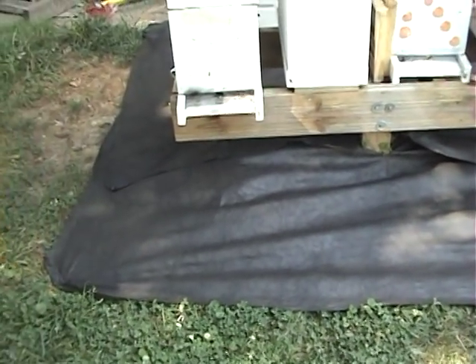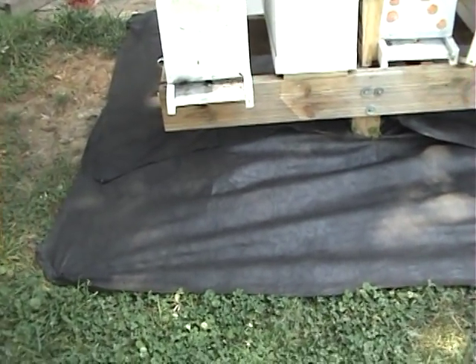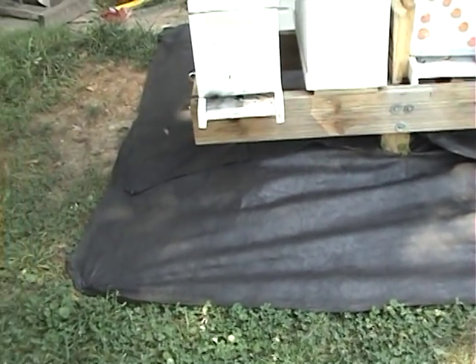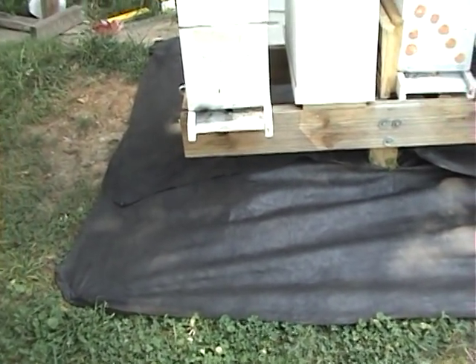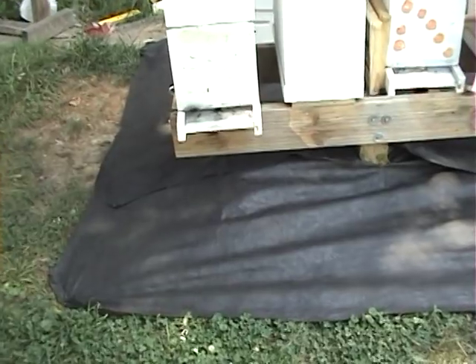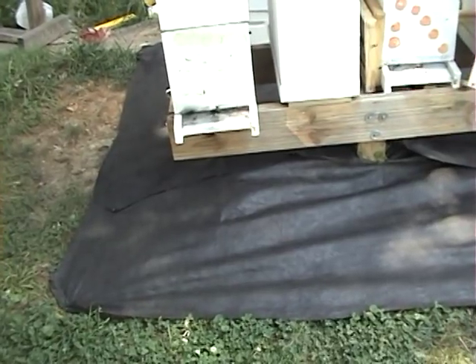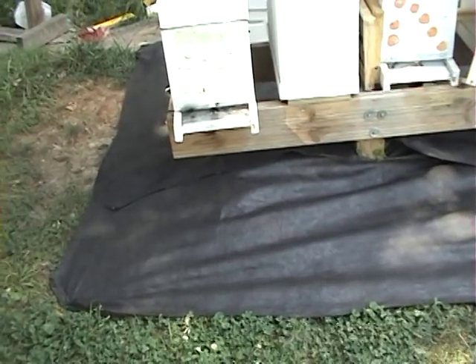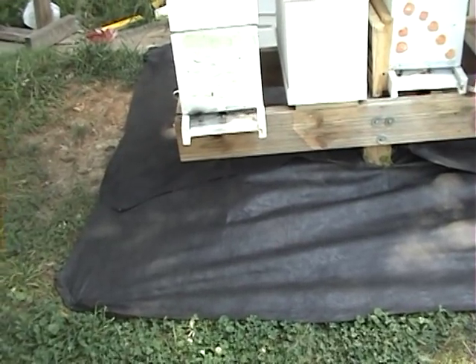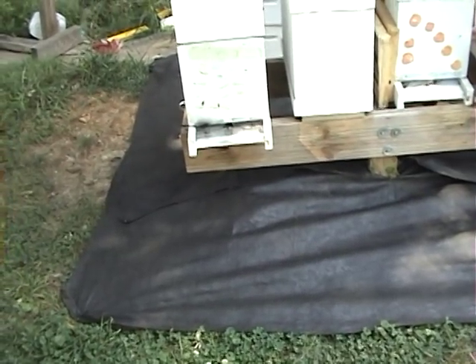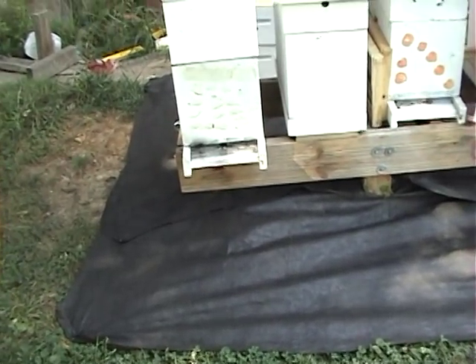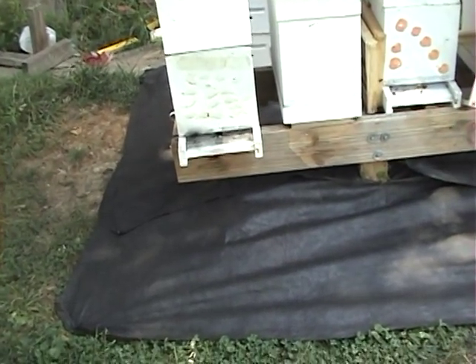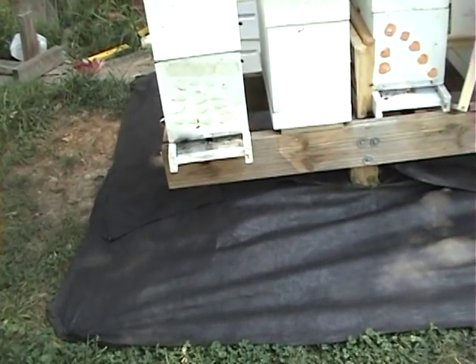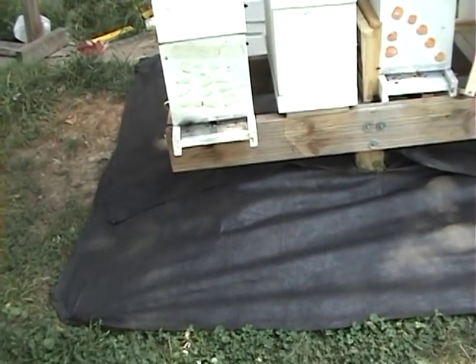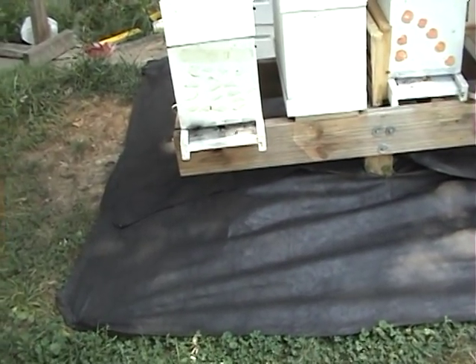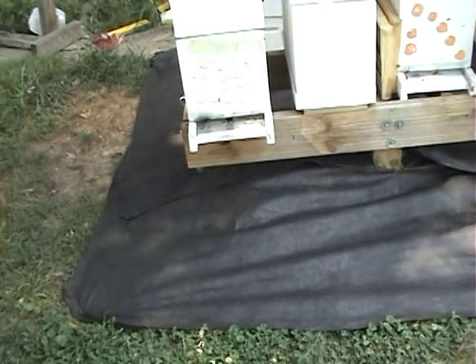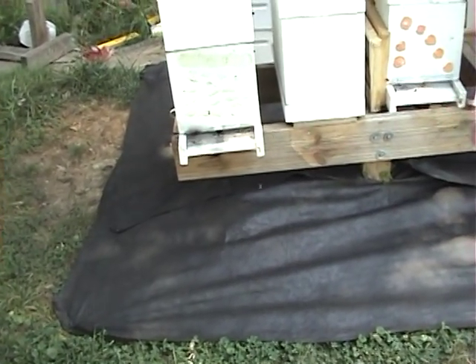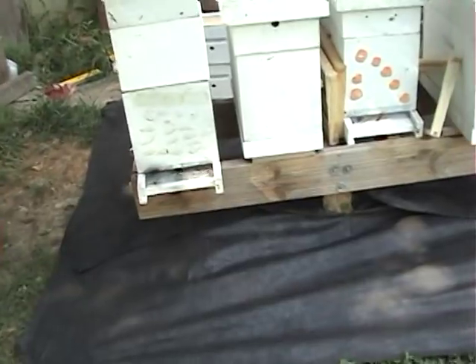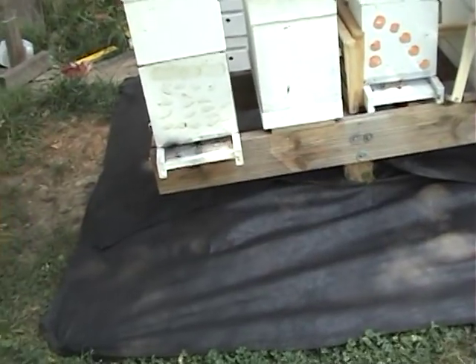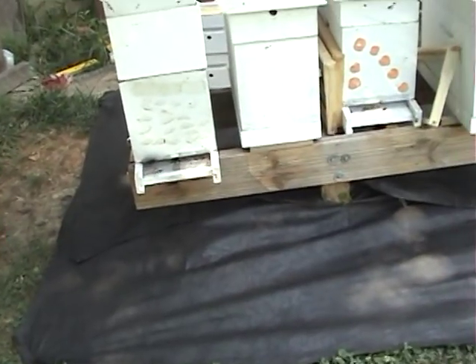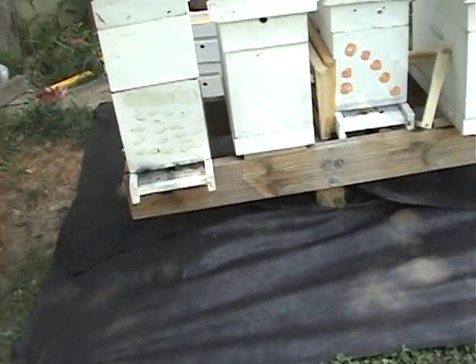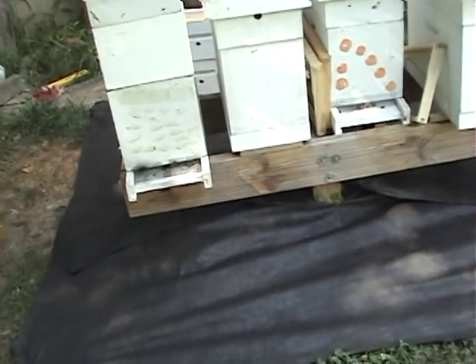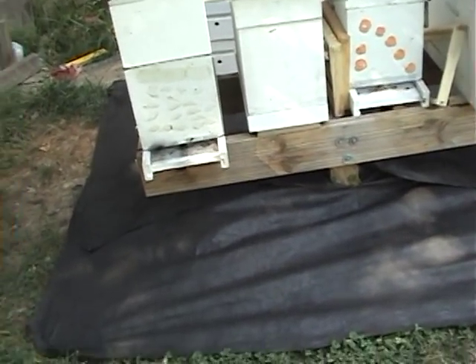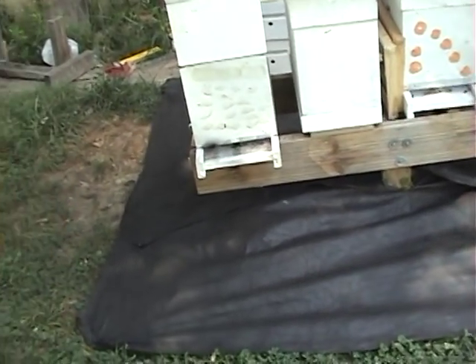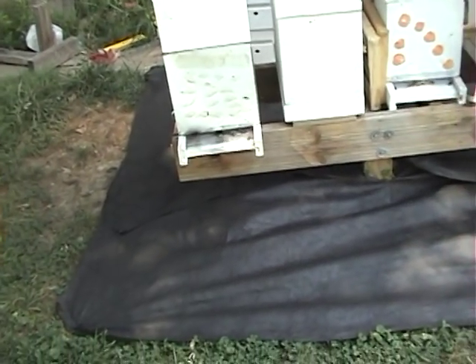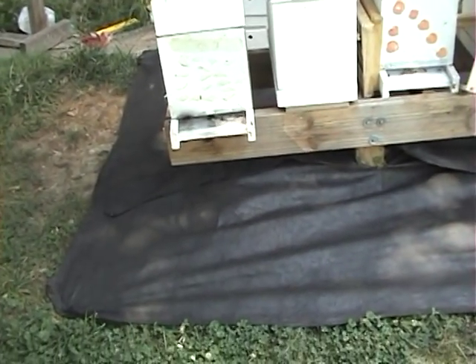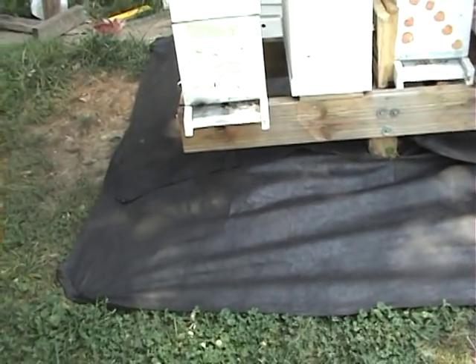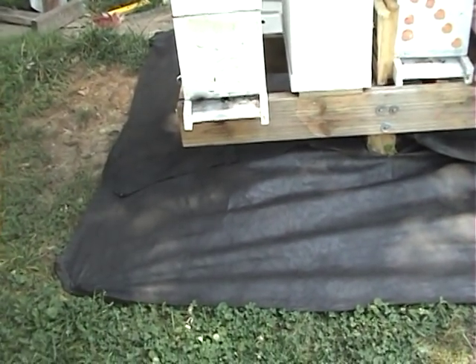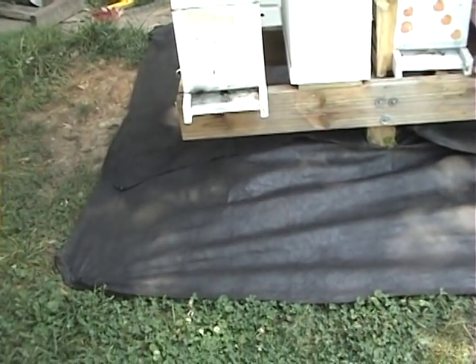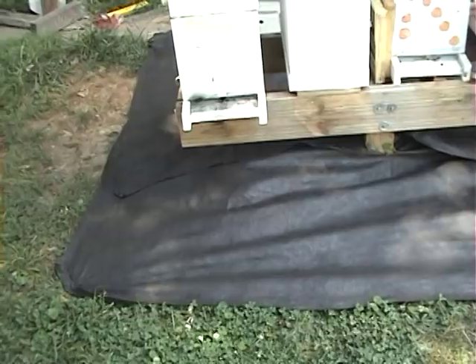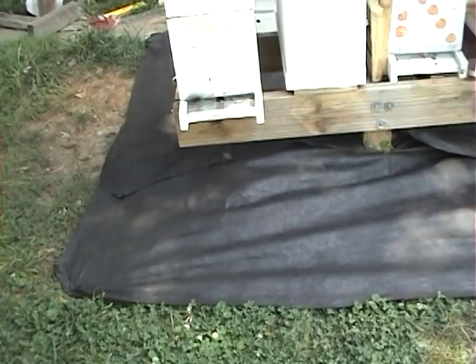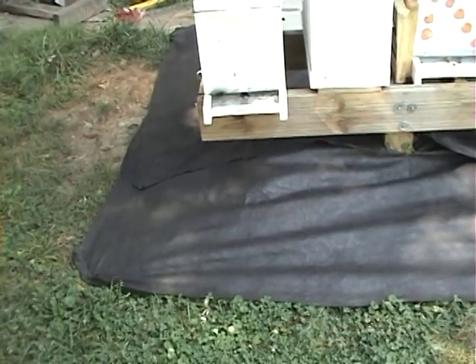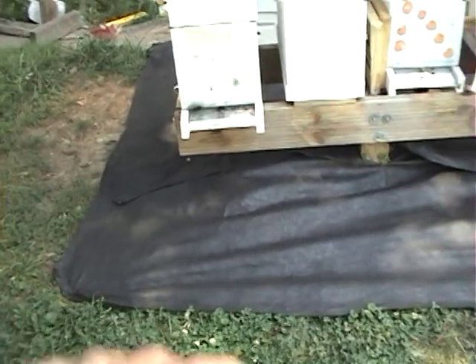Secondly, you can tell what's going on in the hives. If the bees get Nosema and start pooping out real close to the hive, you can see it on the black cloth.